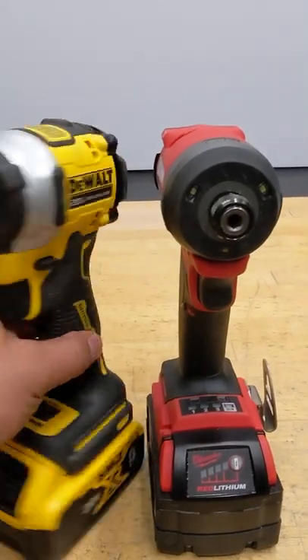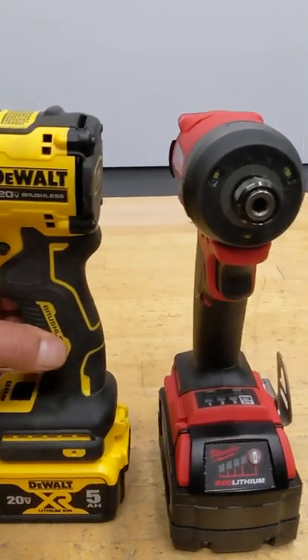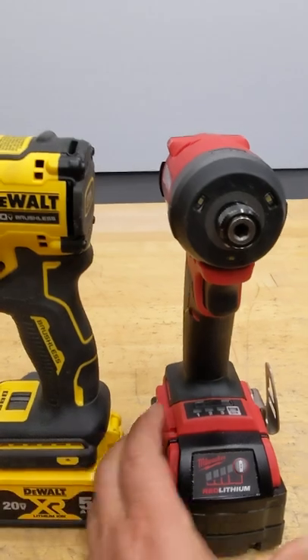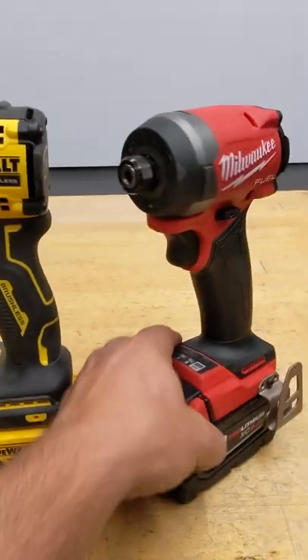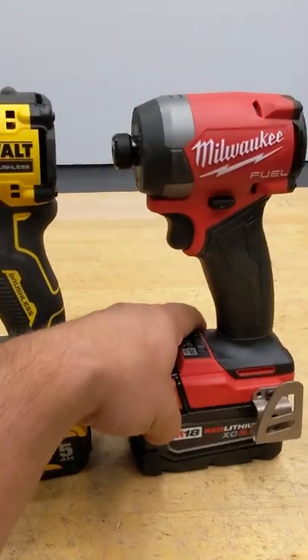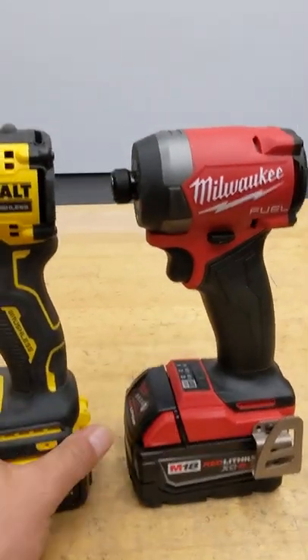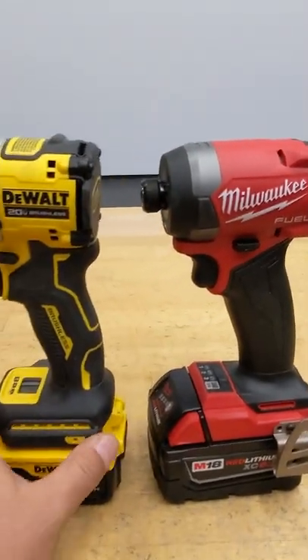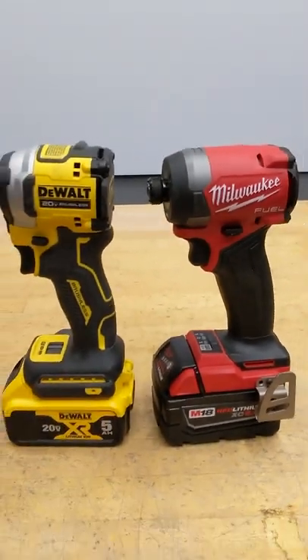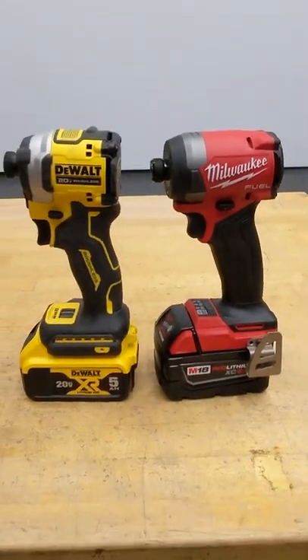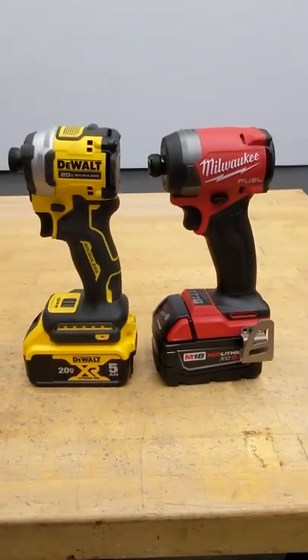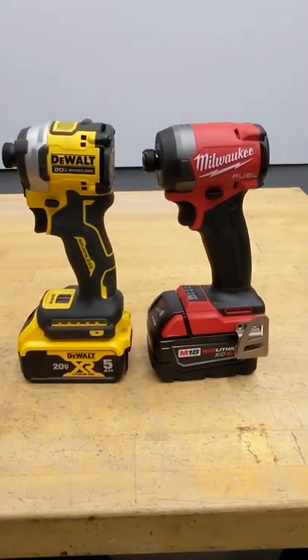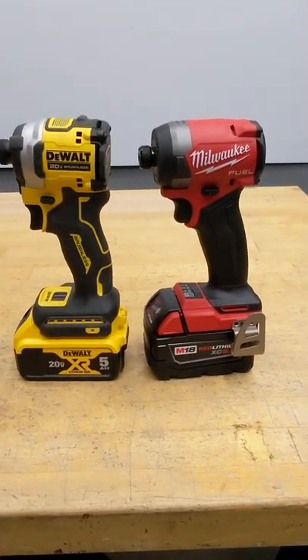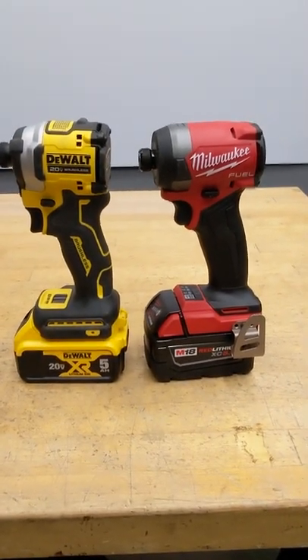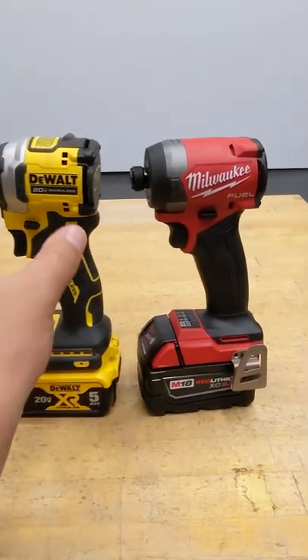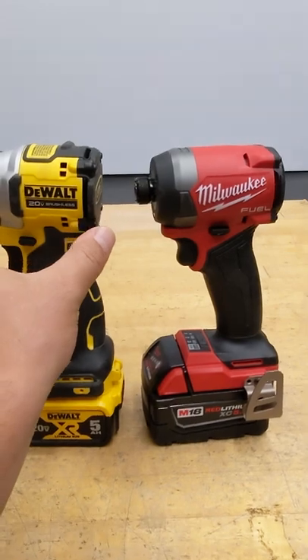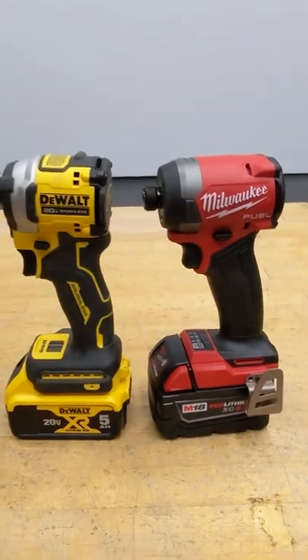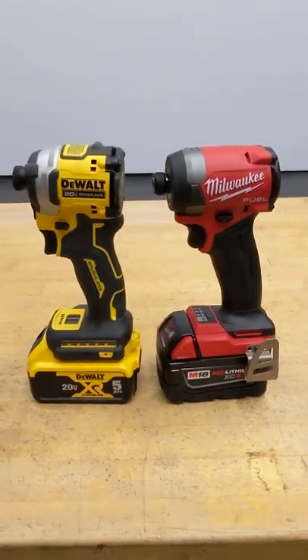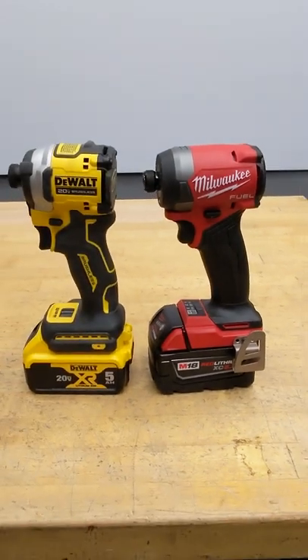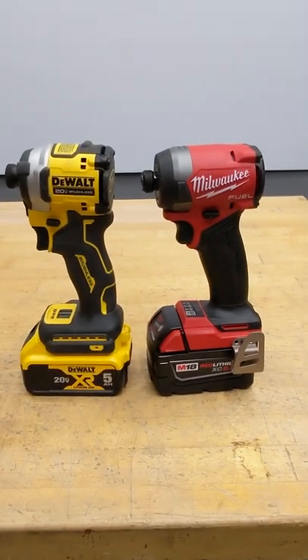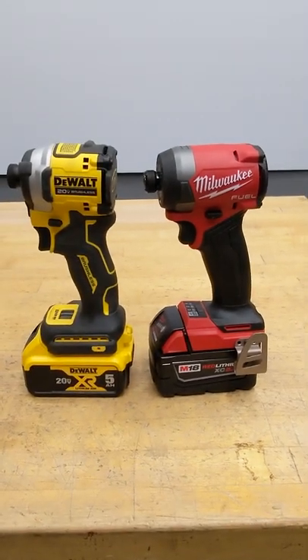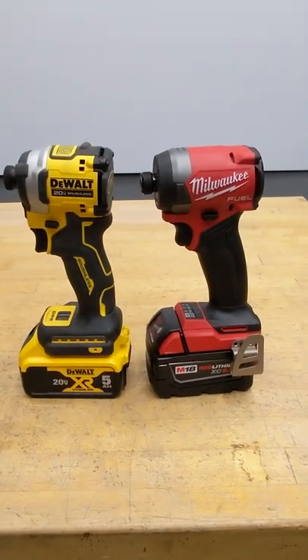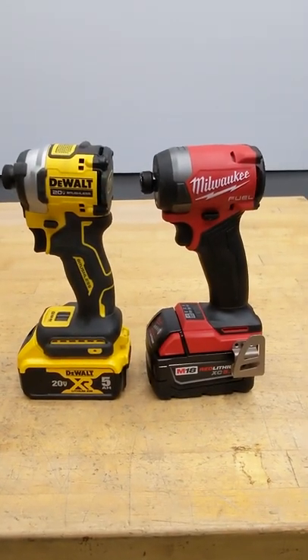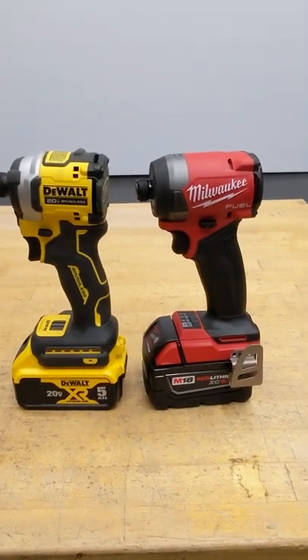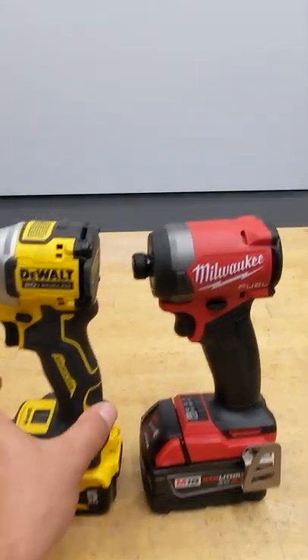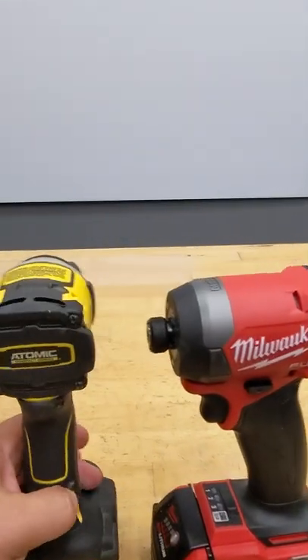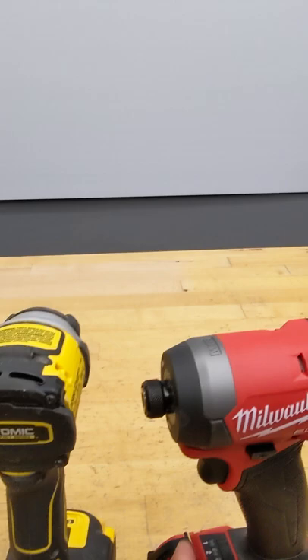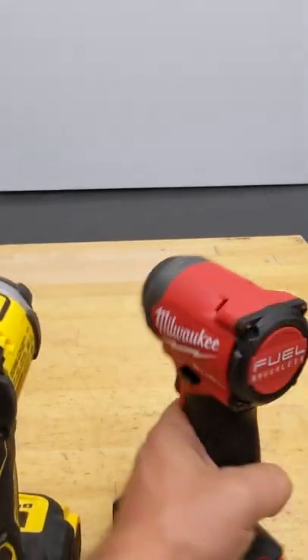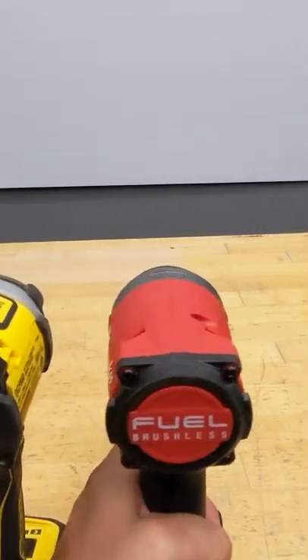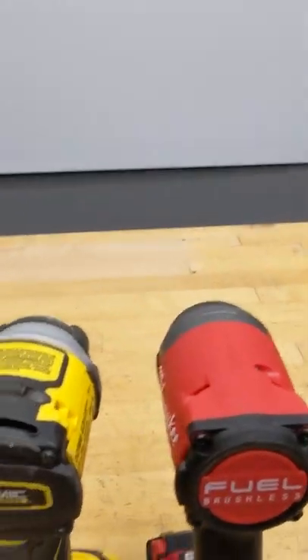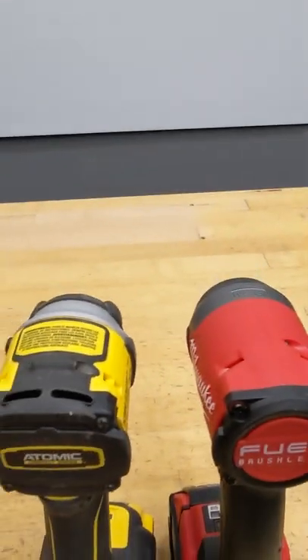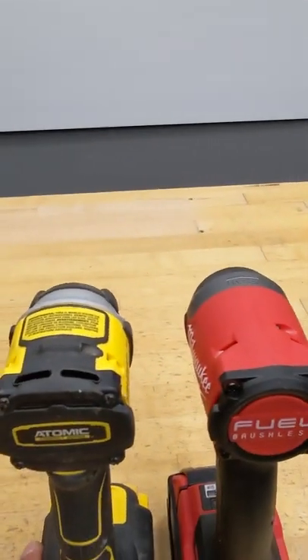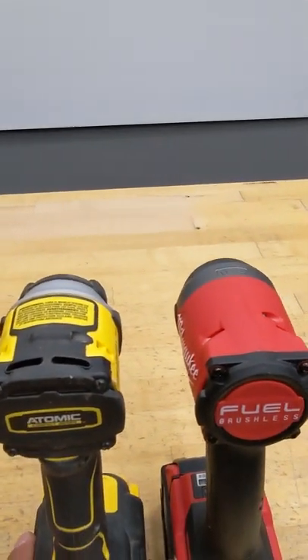If you look, the DeWalt is a whole bunch shorter in length or width than the Milwaukee, and it is definitely a whole bunch fatter as well.